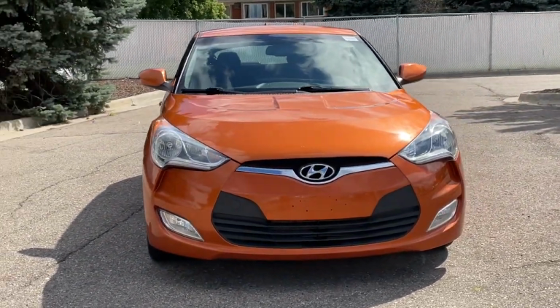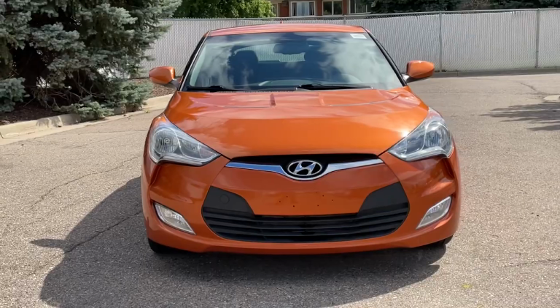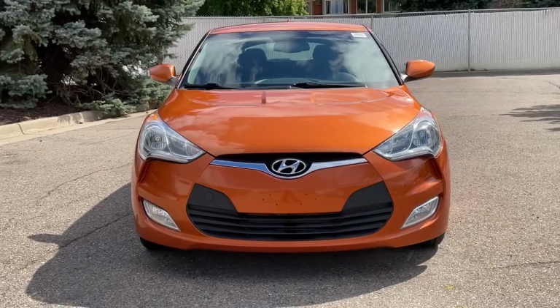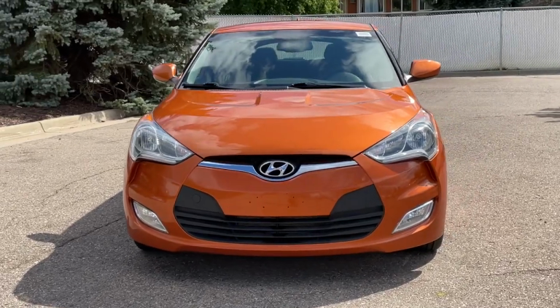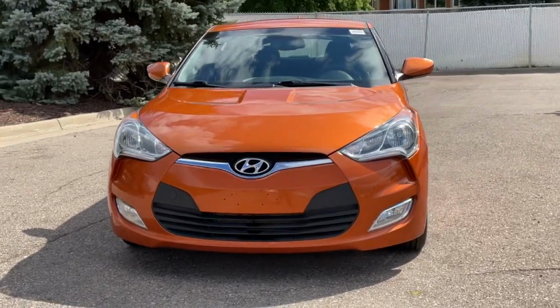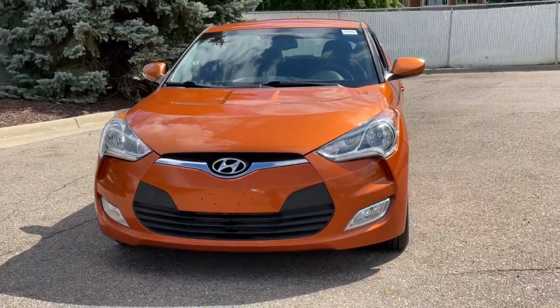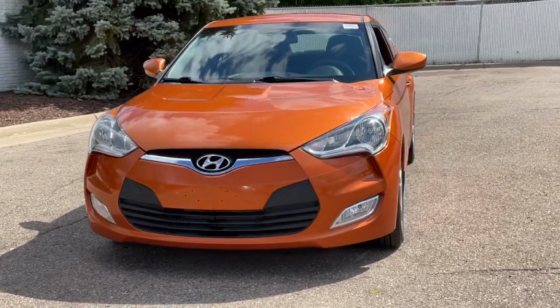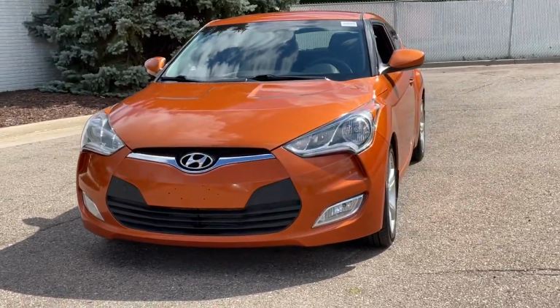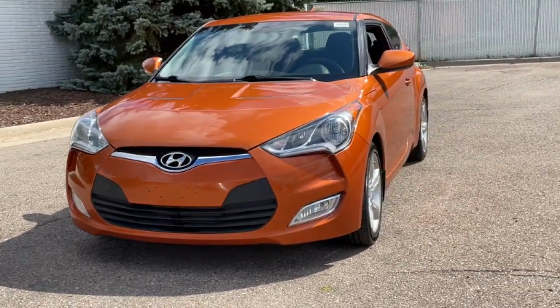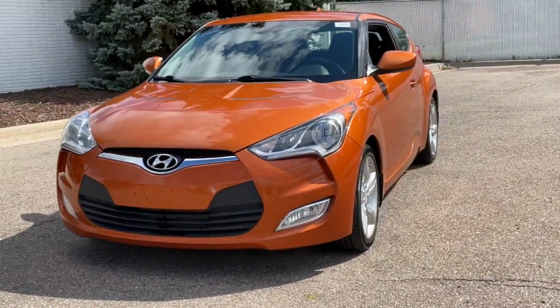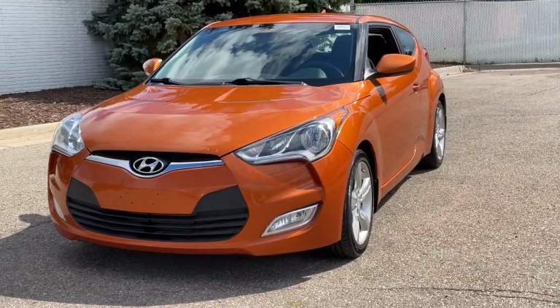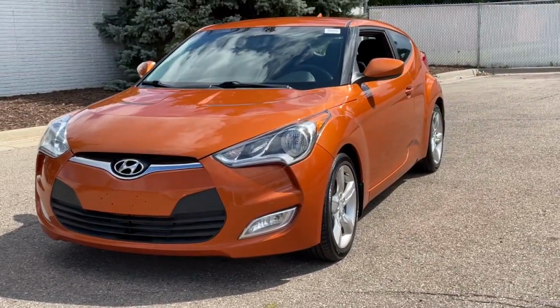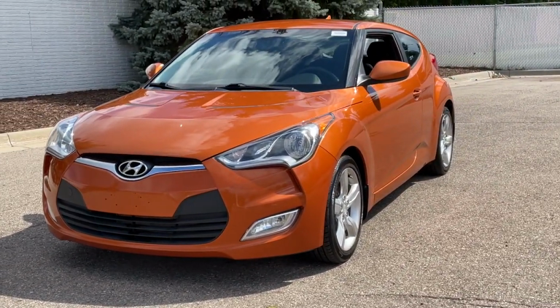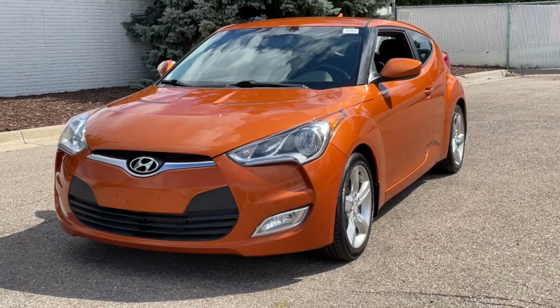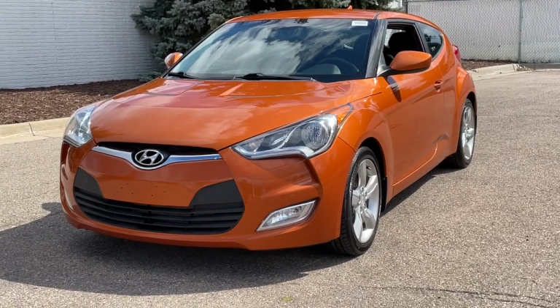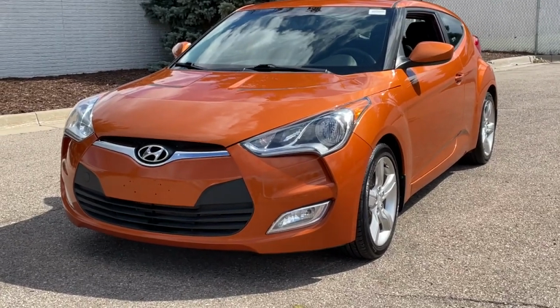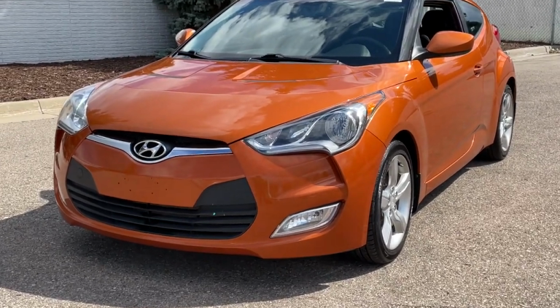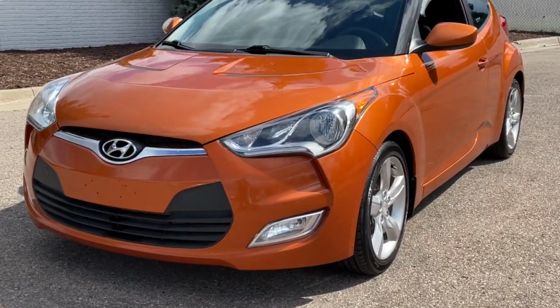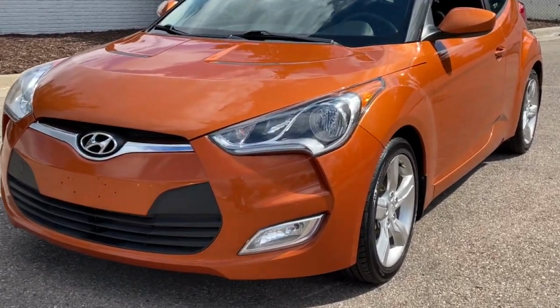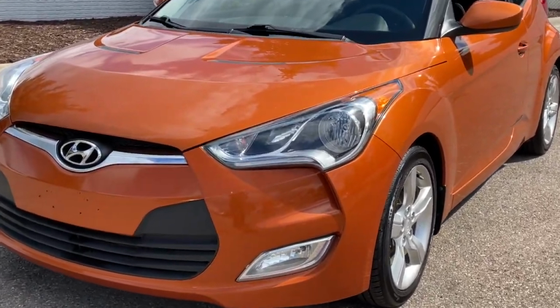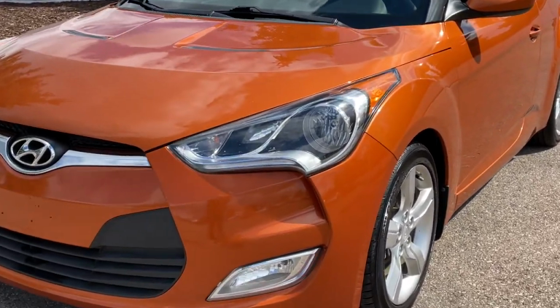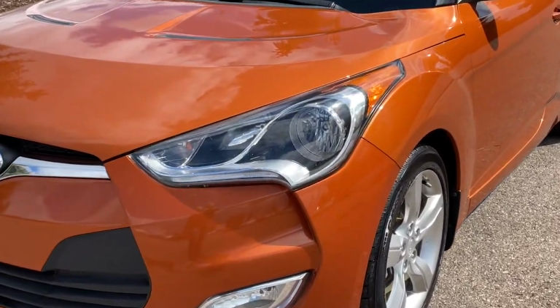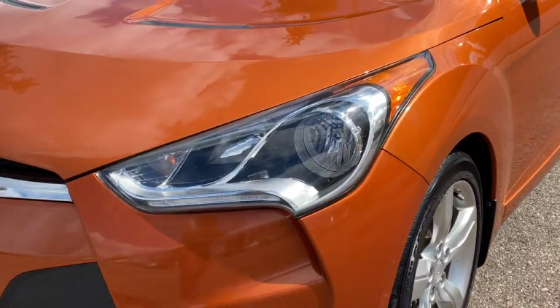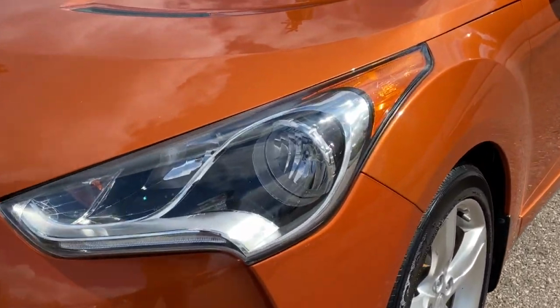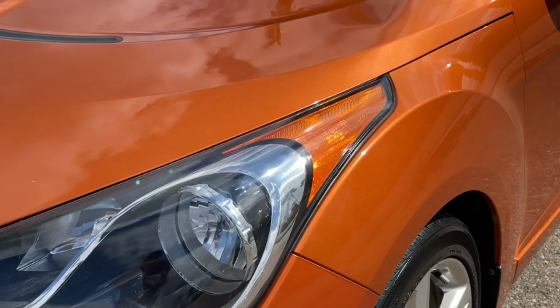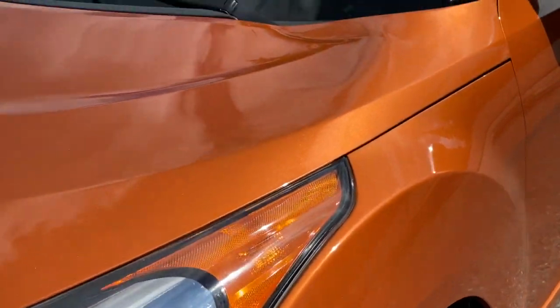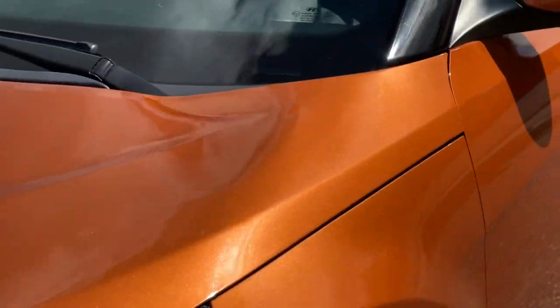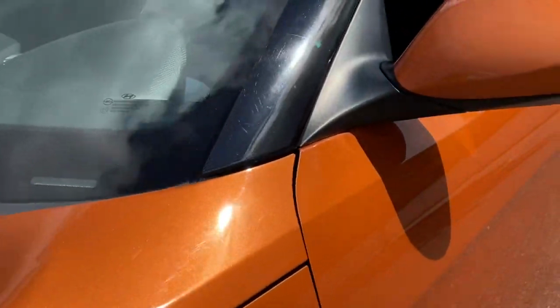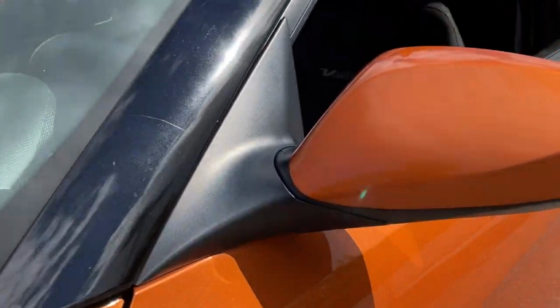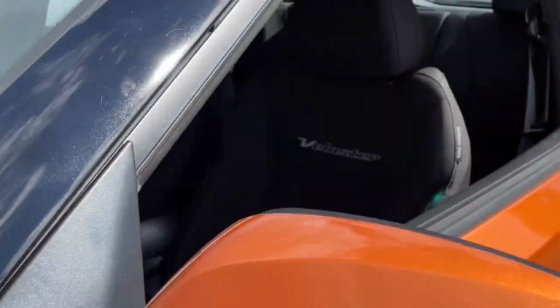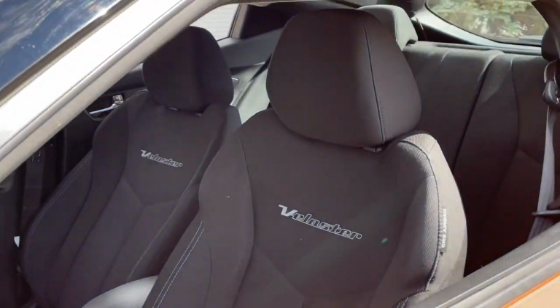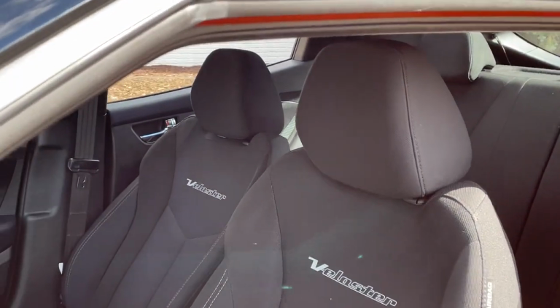Turn up the adrenaline in this forward-facing Veloster. Its bold three-door hatchback design coupled with aggressive power, agile handling, finely-tuned suspension, and standard touchscreen infotainment bring a fresh sense of excitement to every drive.